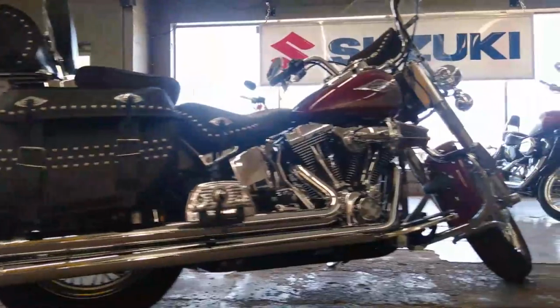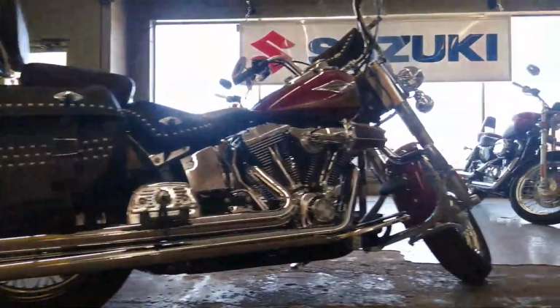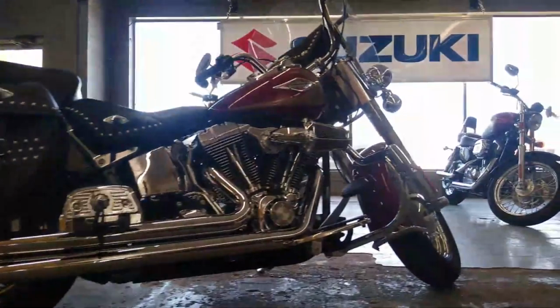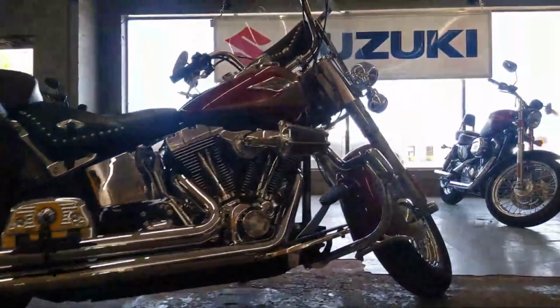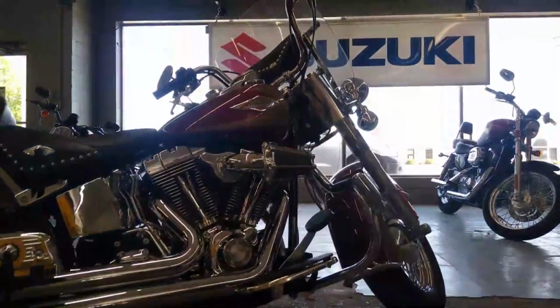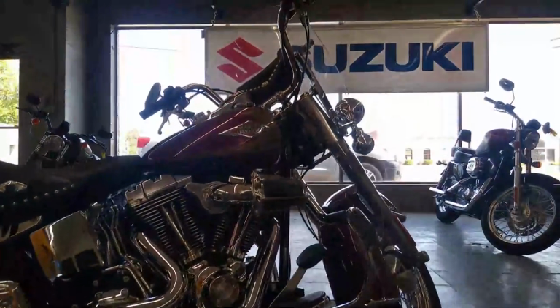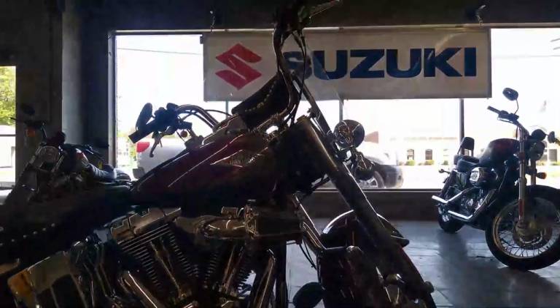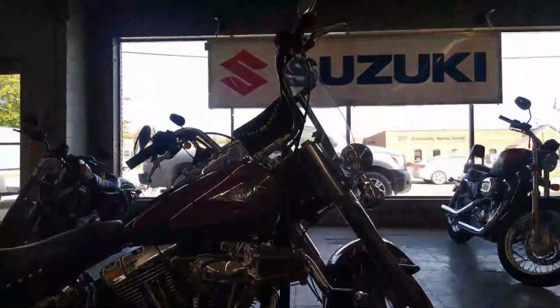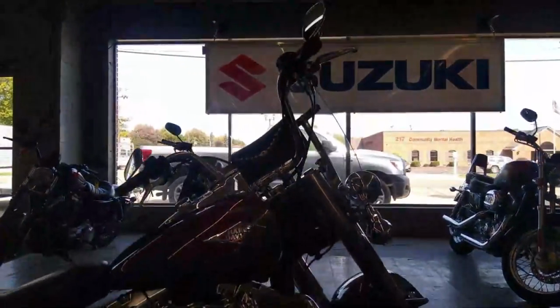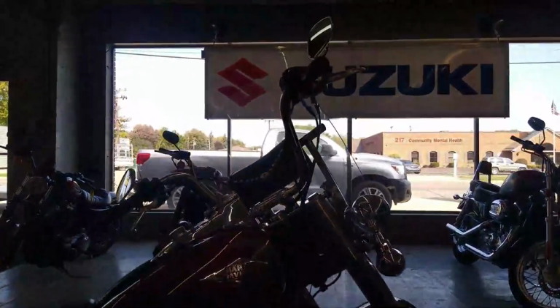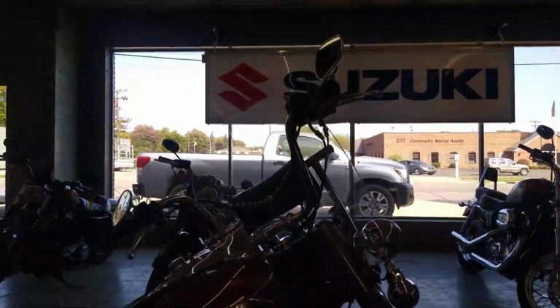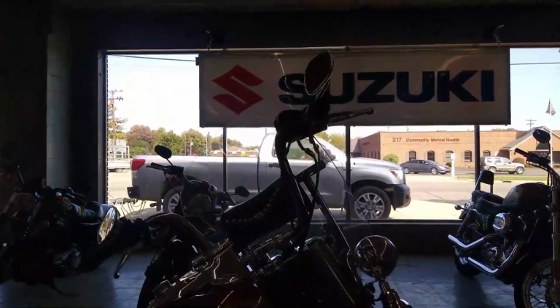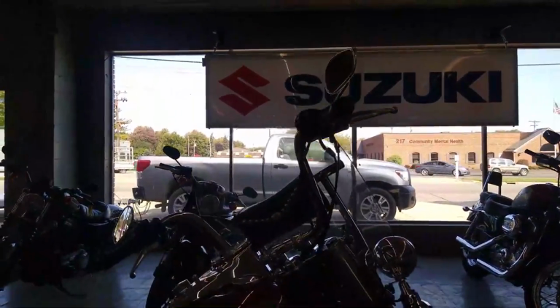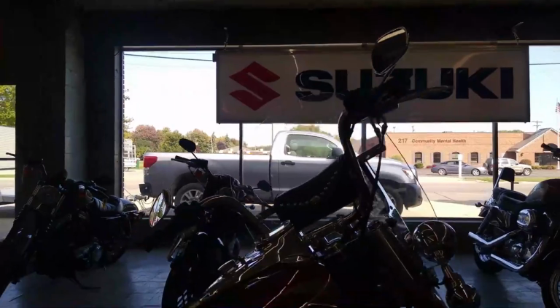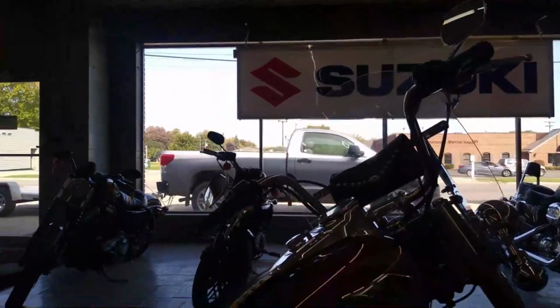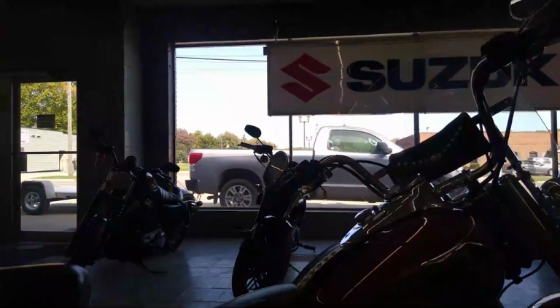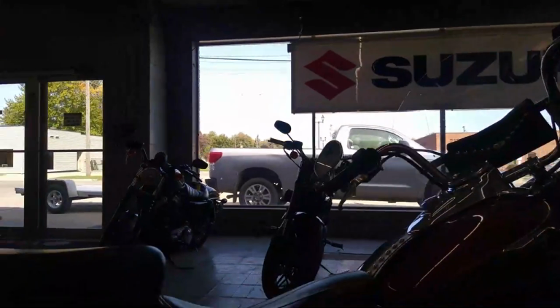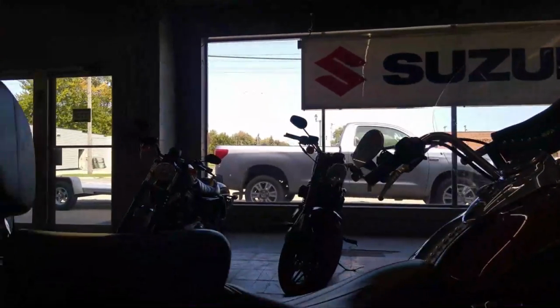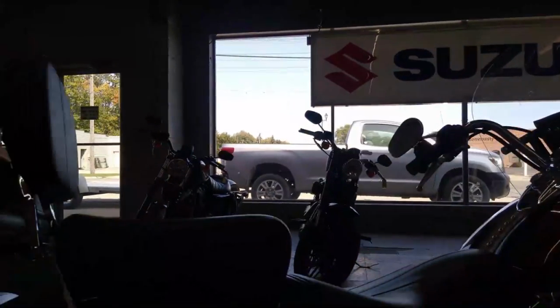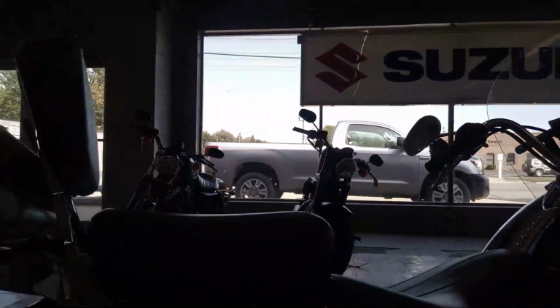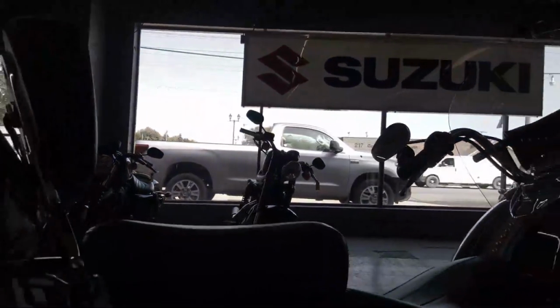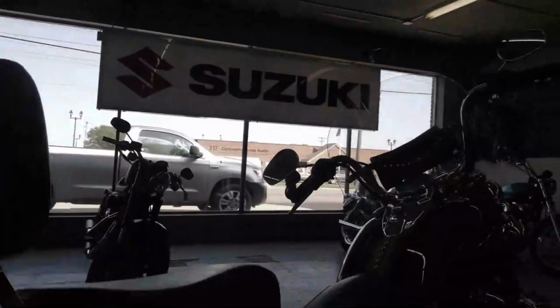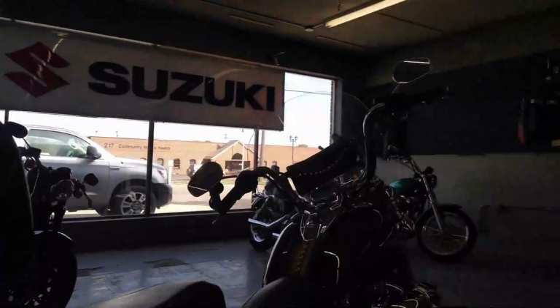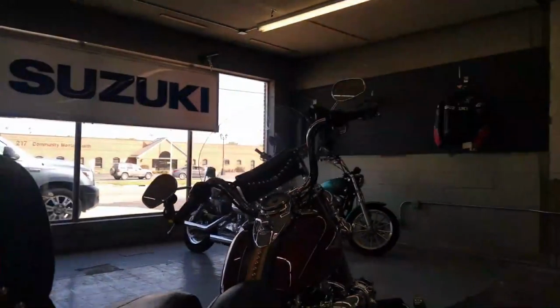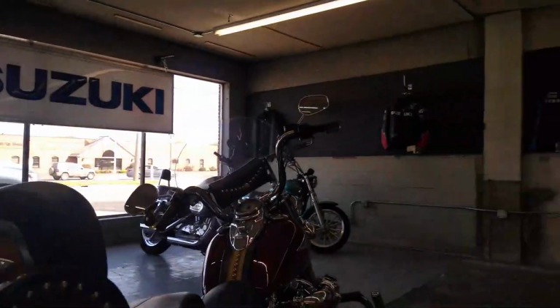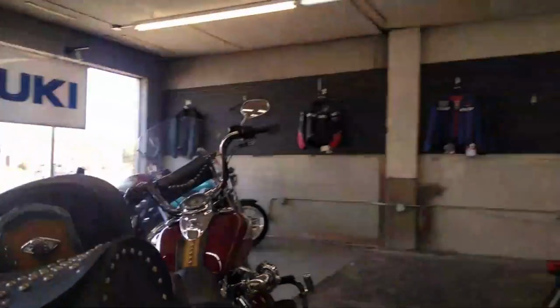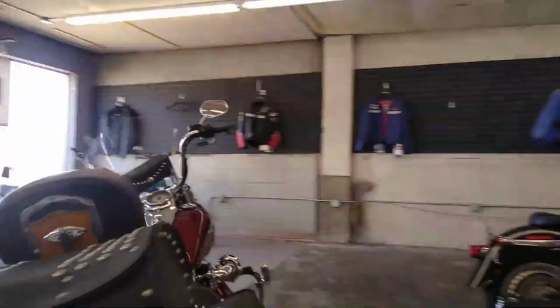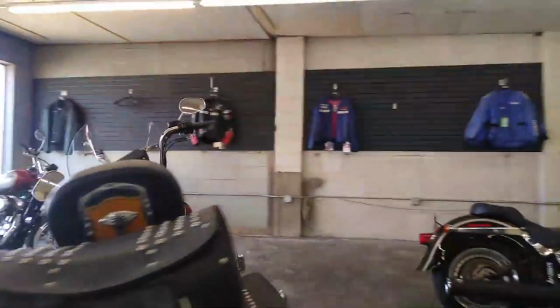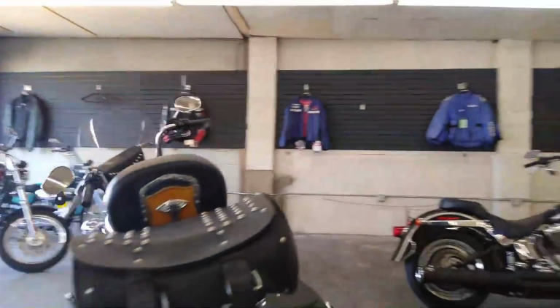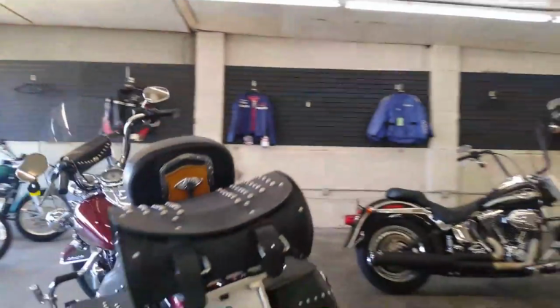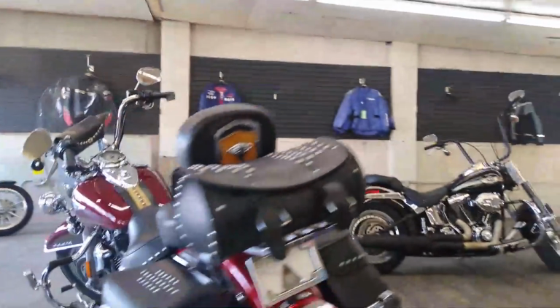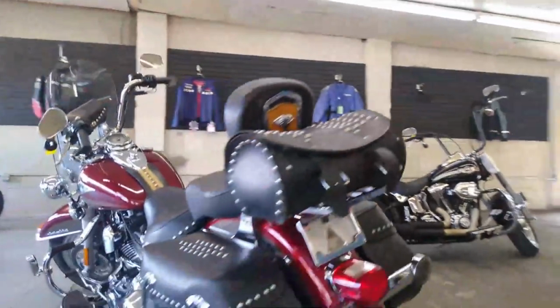It's loaded up with the extras — it's got tons of chrome, it's got the big cone exhaust on it, Vance and Hines exhaust, it's got a quick release windshield and backrest, and saddlebags.